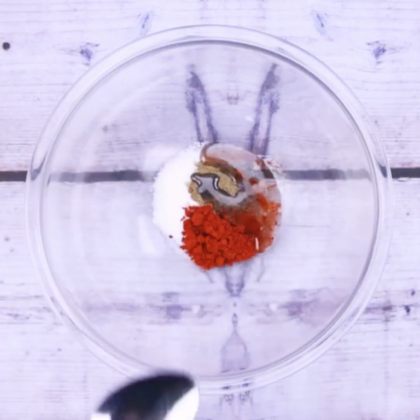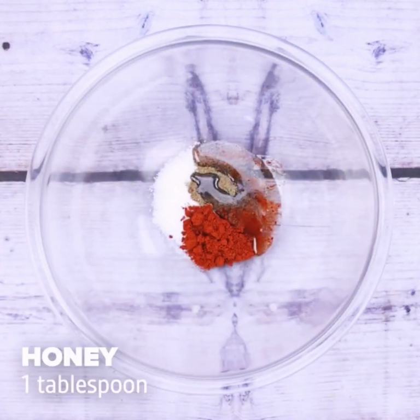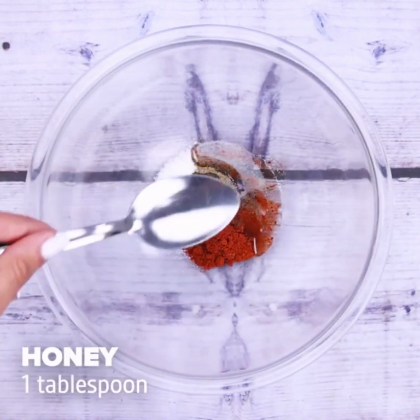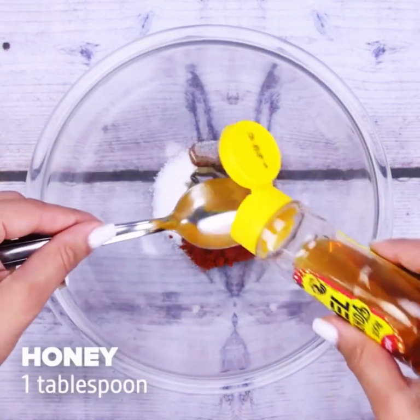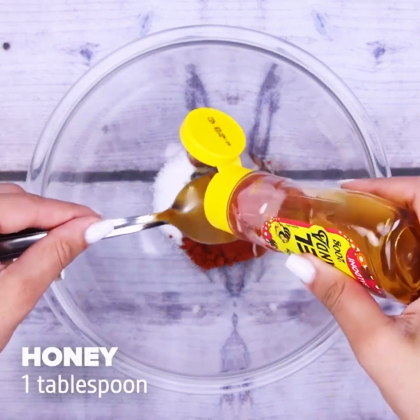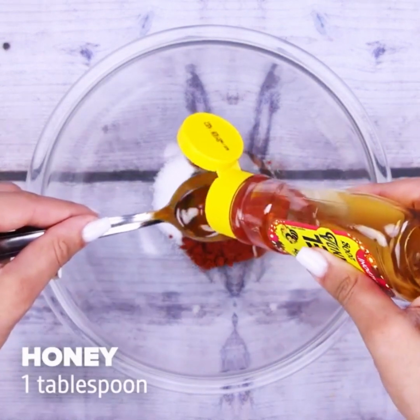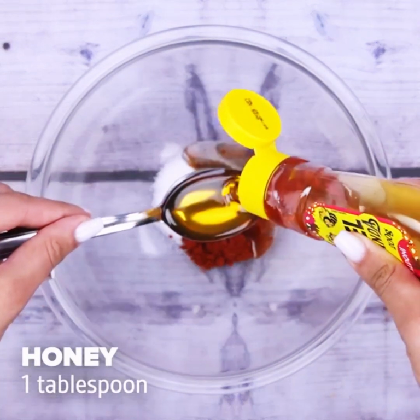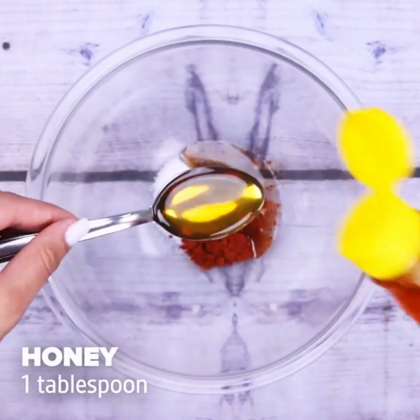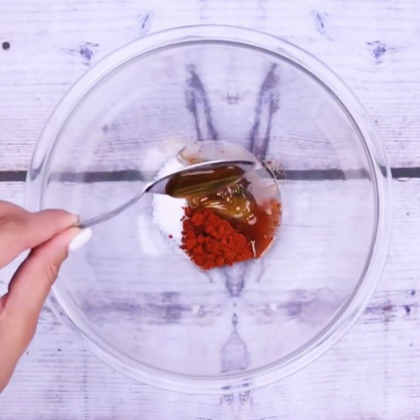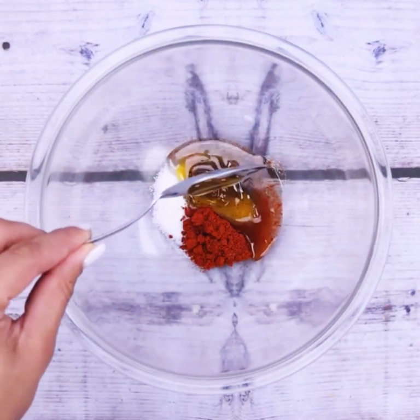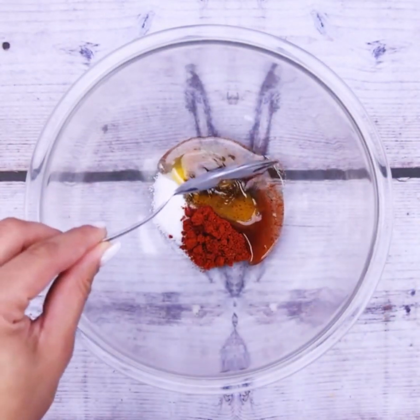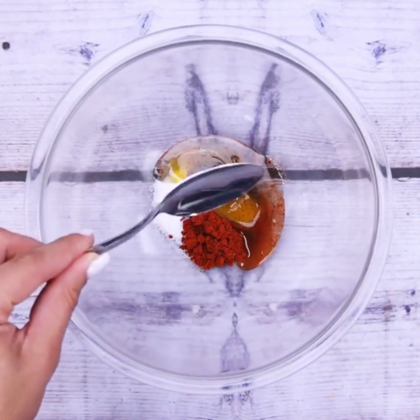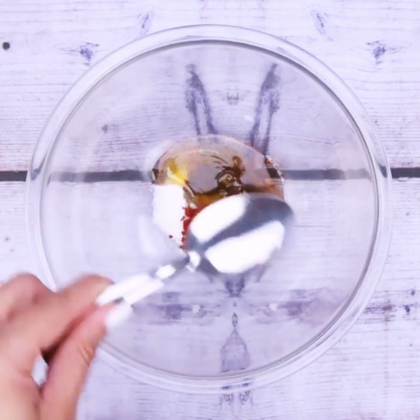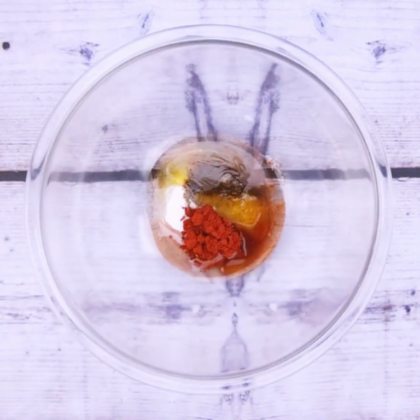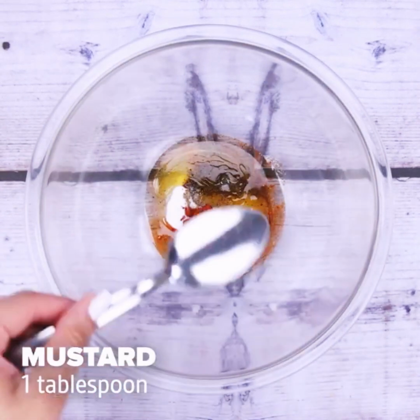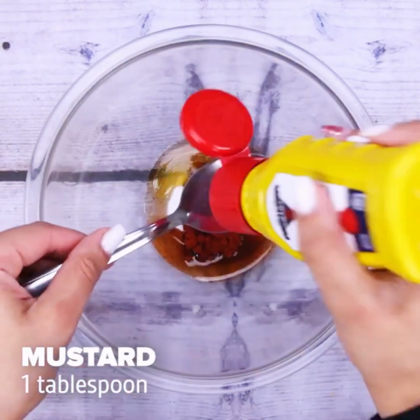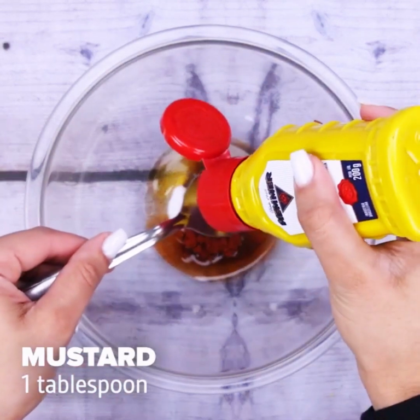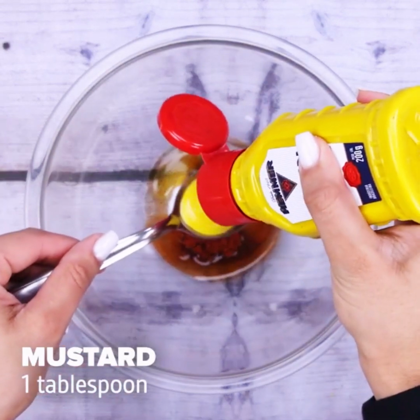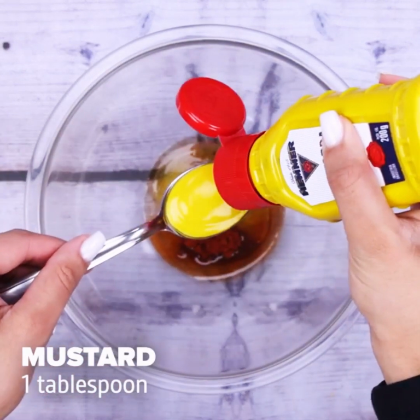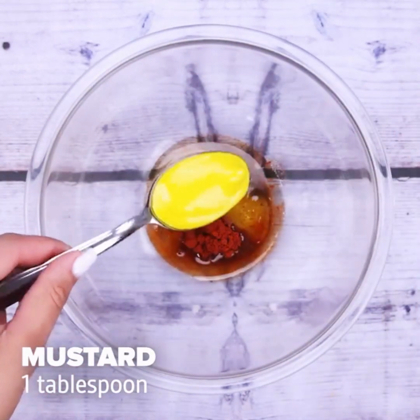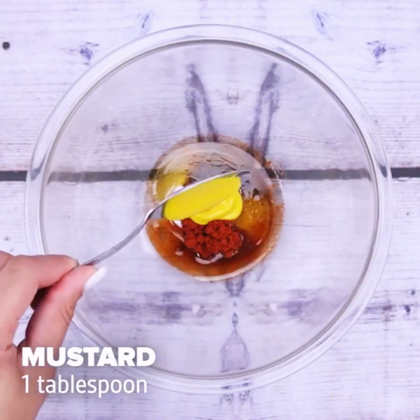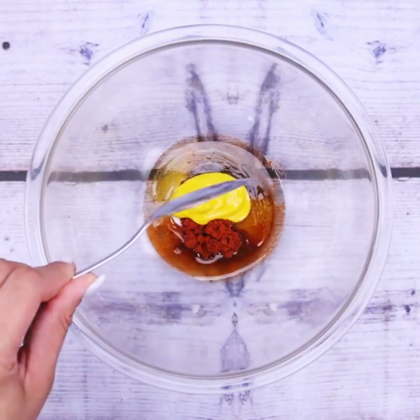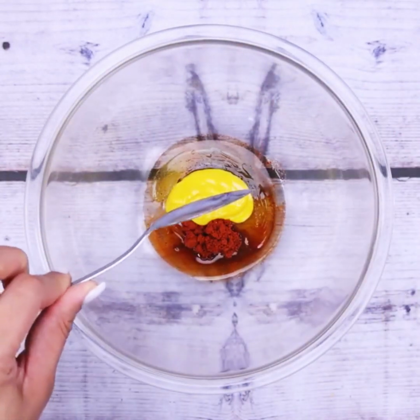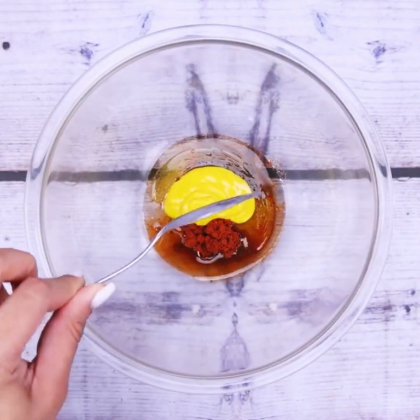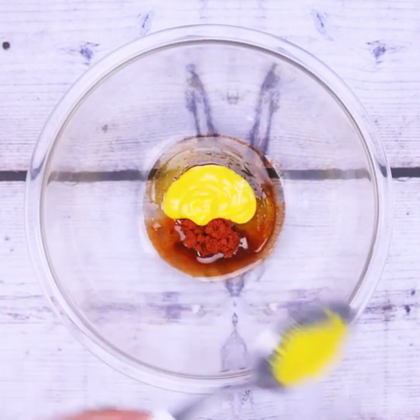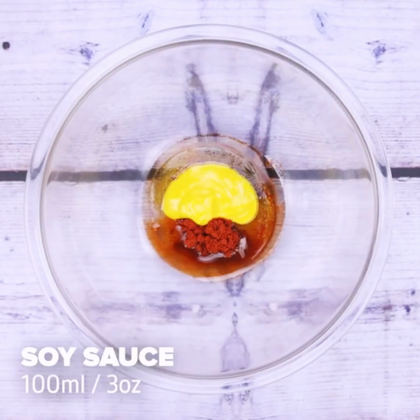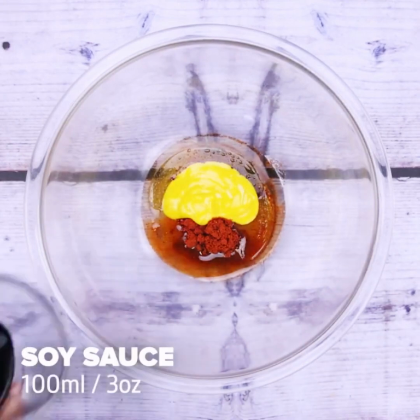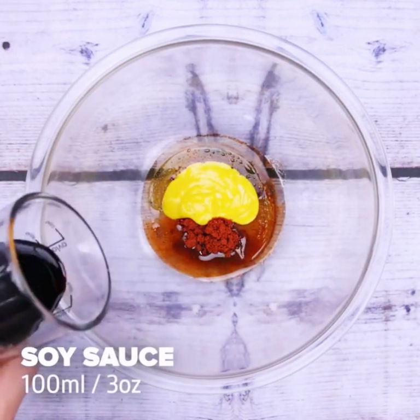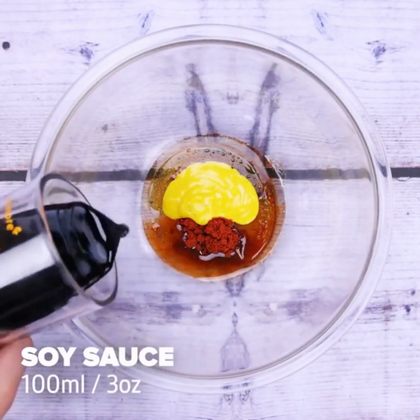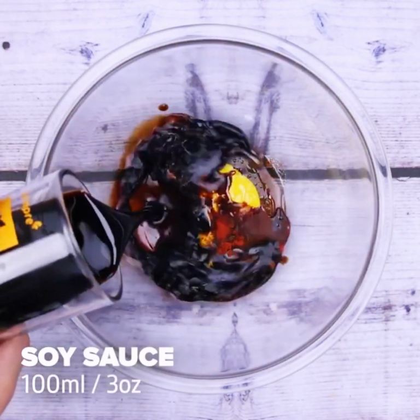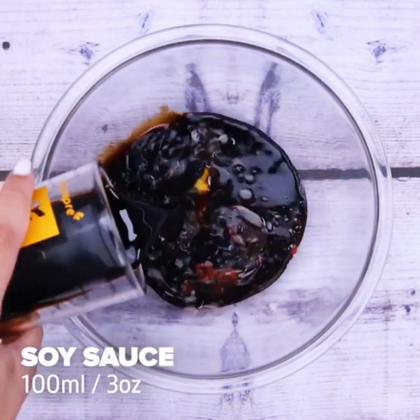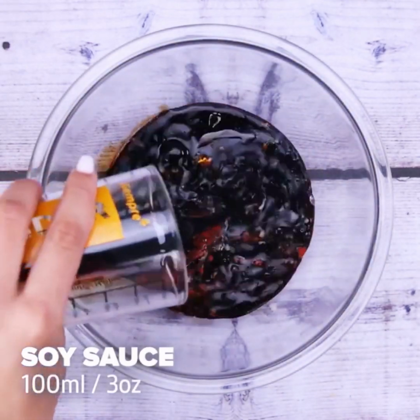A tablespoon of honey — this recipe is amazing, the result will surprise you. Then a tablespoon of mustard and 100 milliliters of soy sauce.